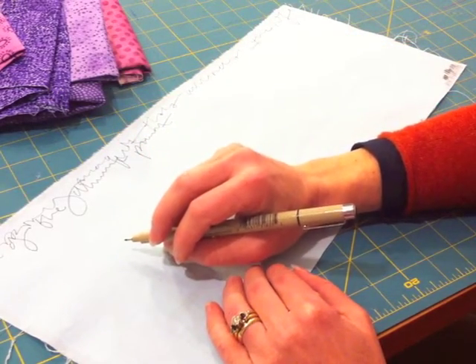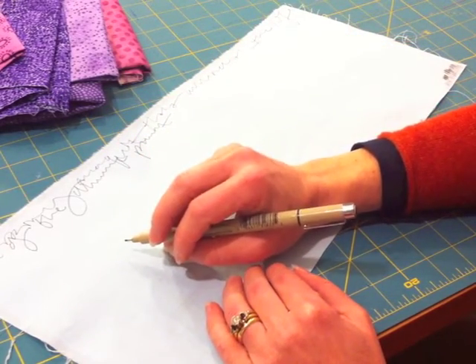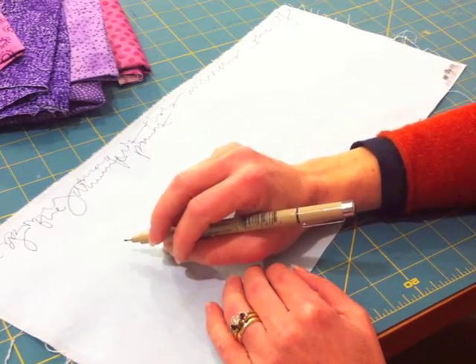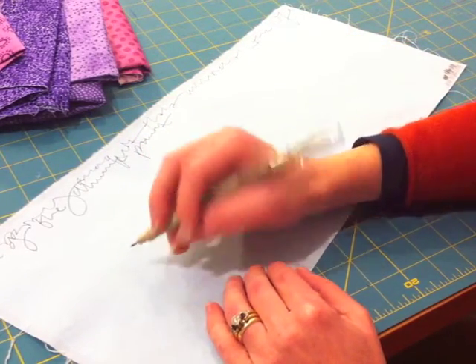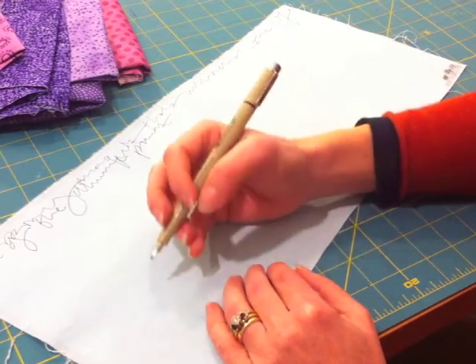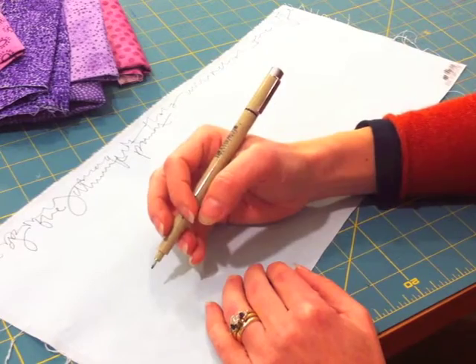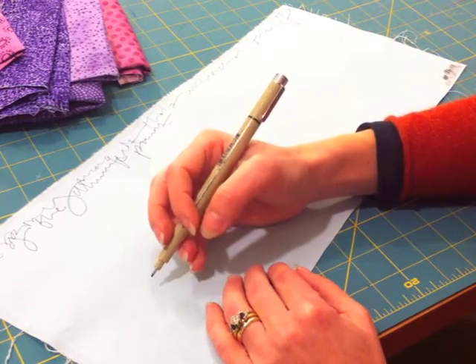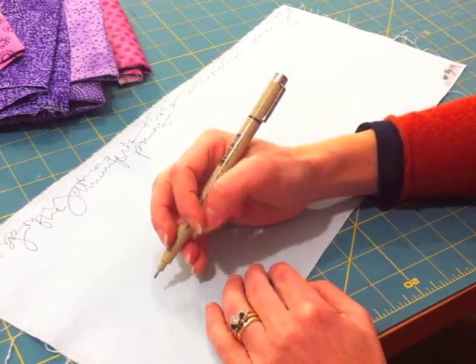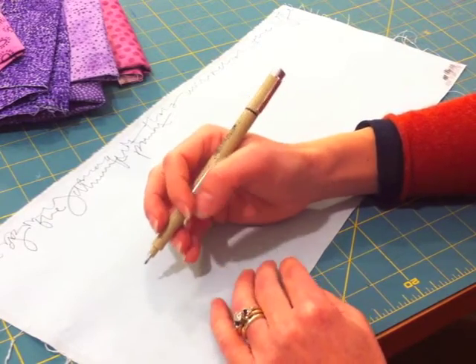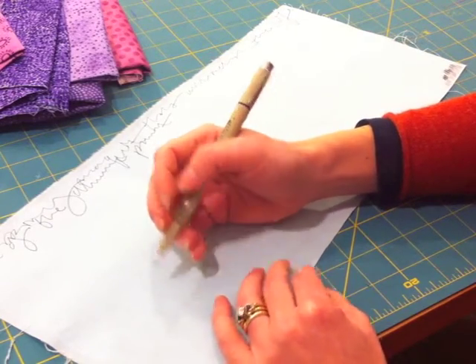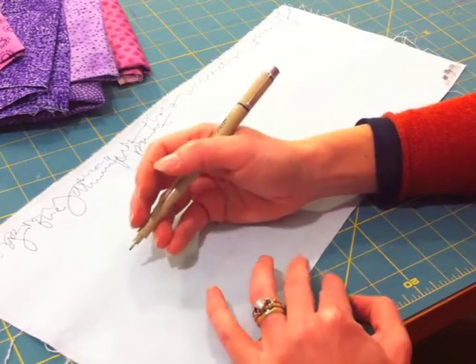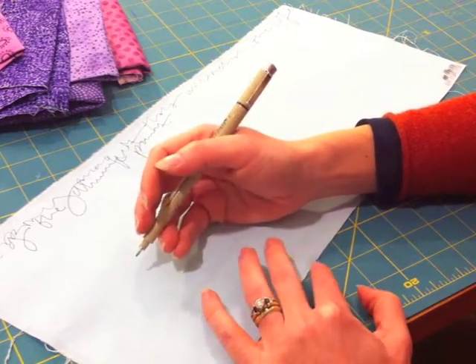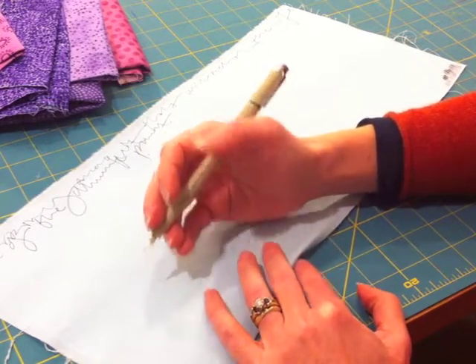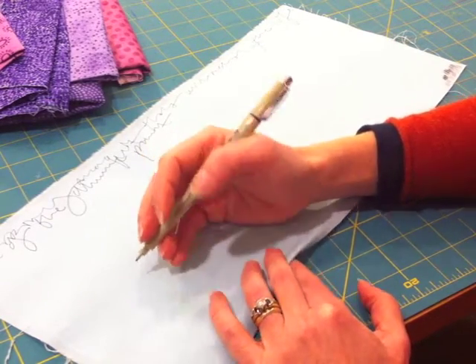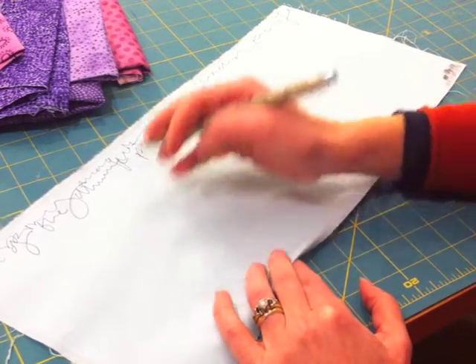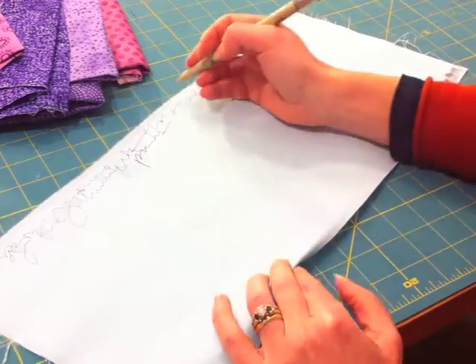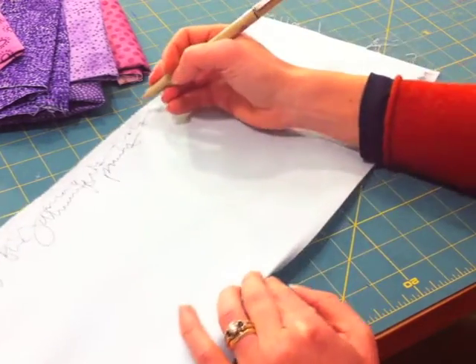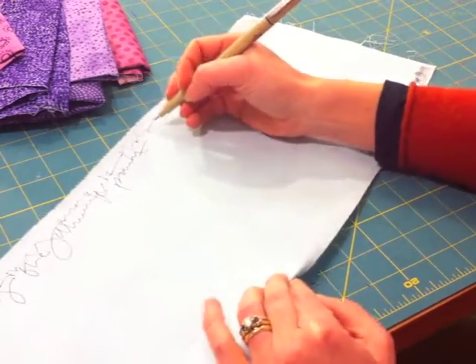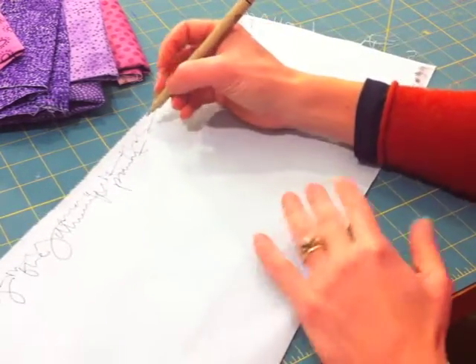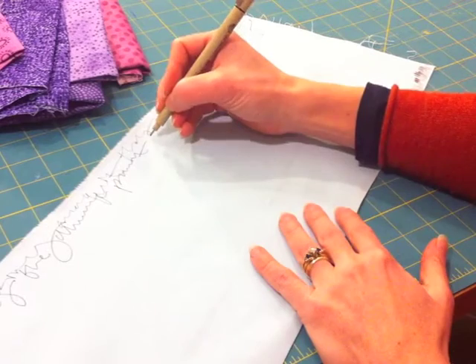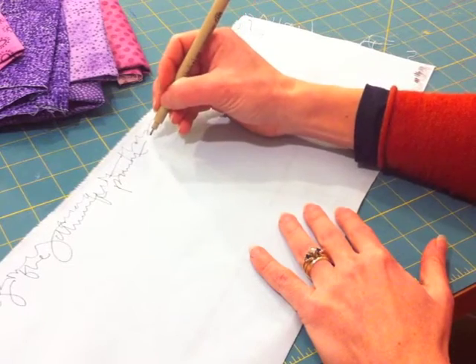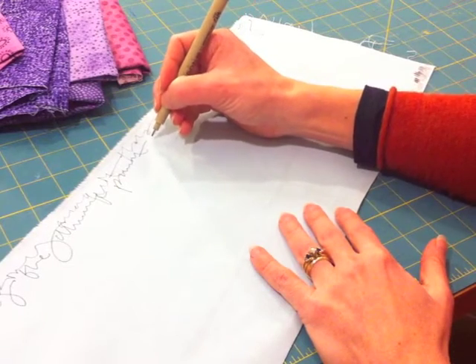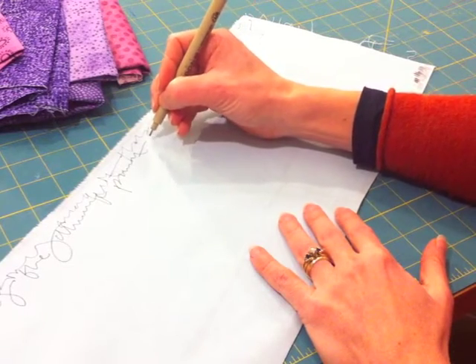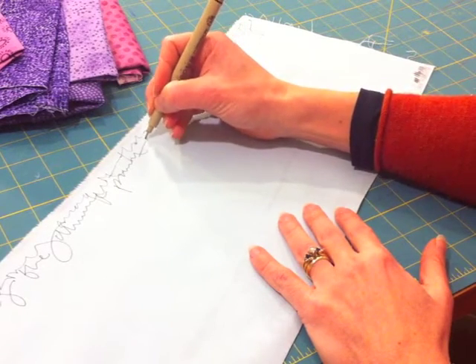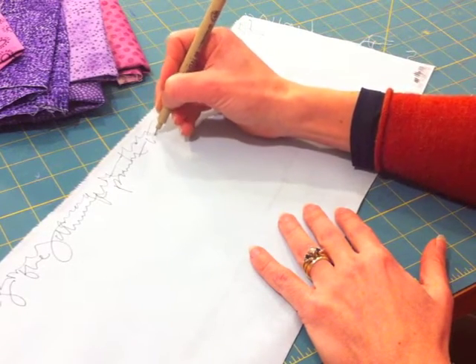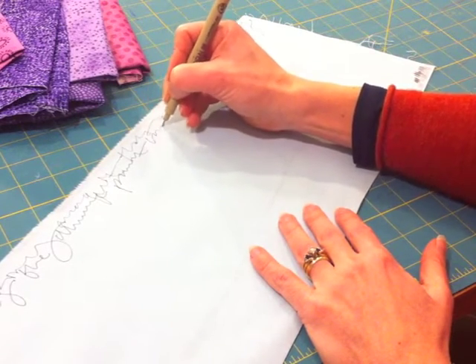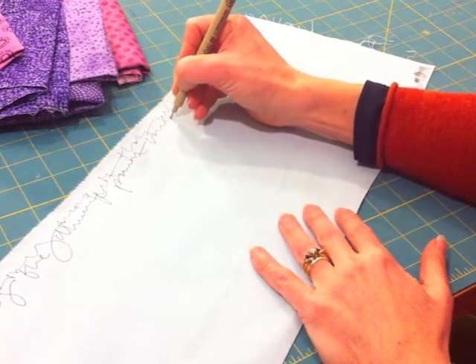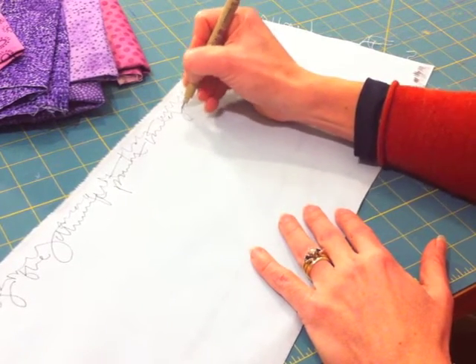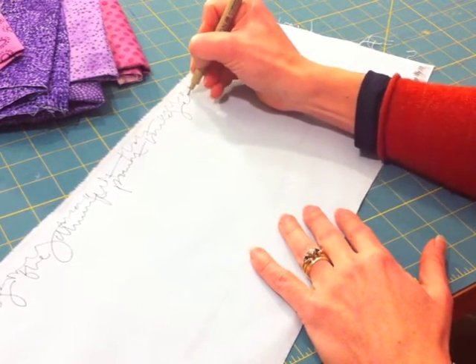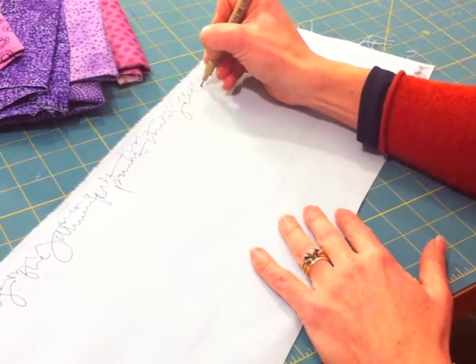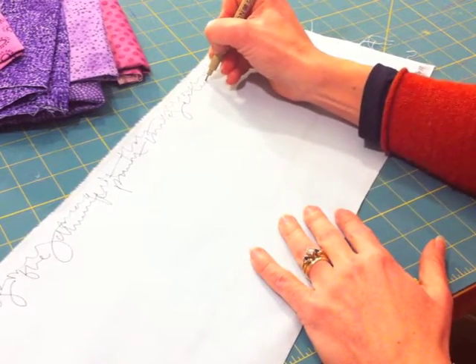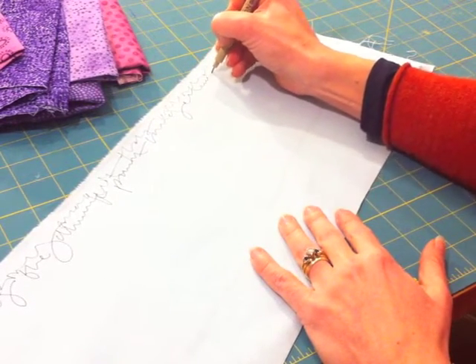I'm not wanting these words to be read at all. I want the viewer to look at them and think that they're handwriting, but not want to get in there and try to decipher what they mean. I am exaggerating some of my lines and swirls so that I have a nice mix.